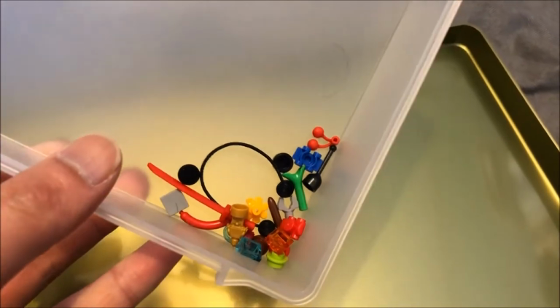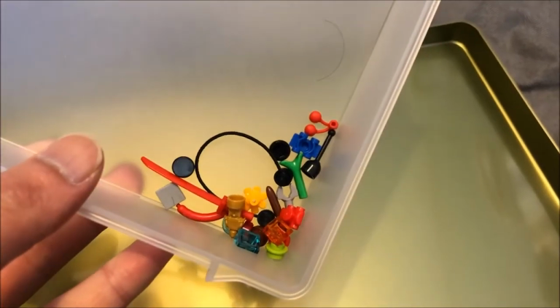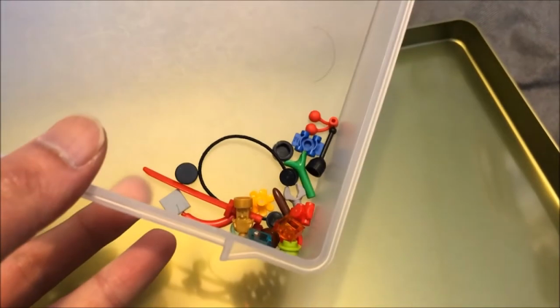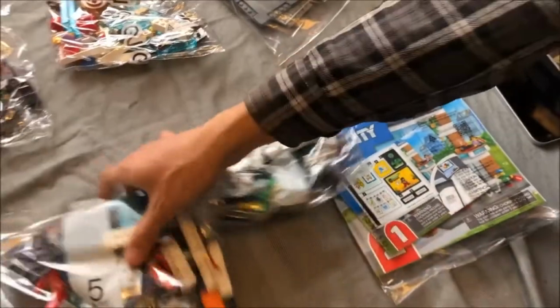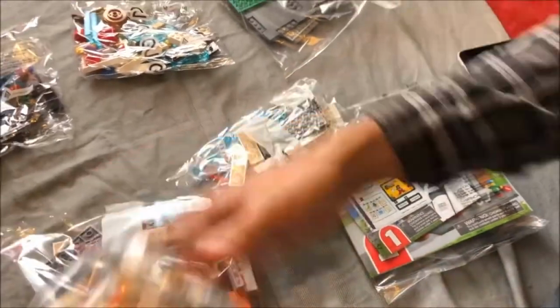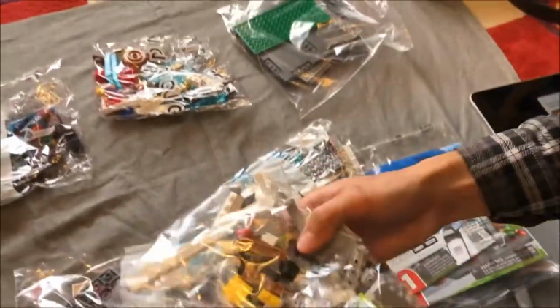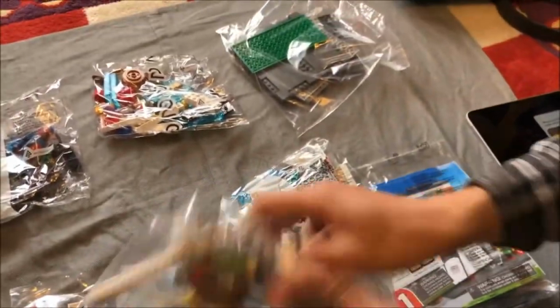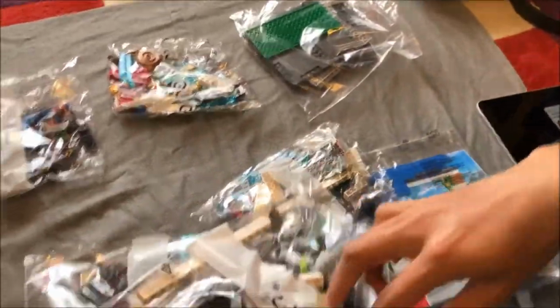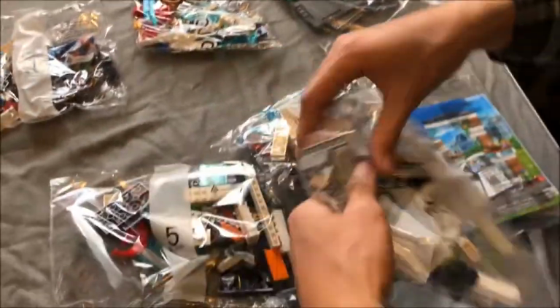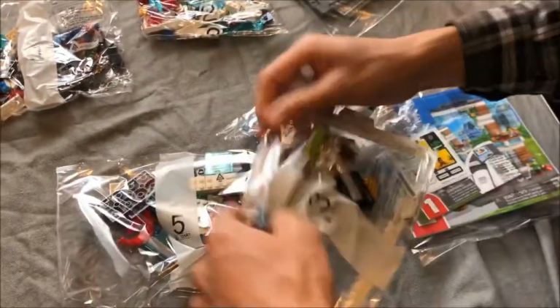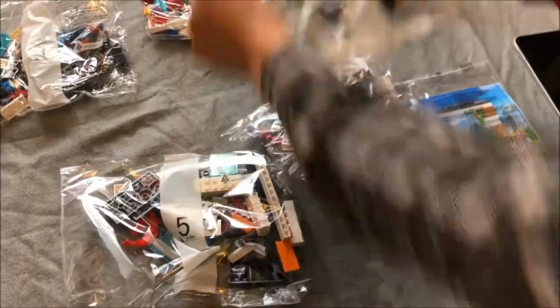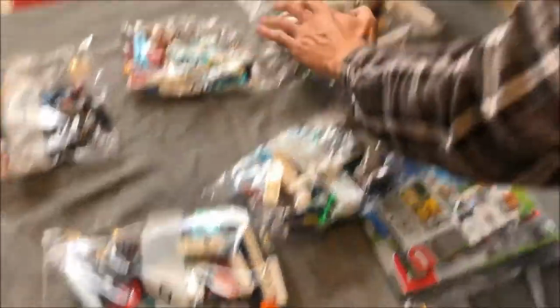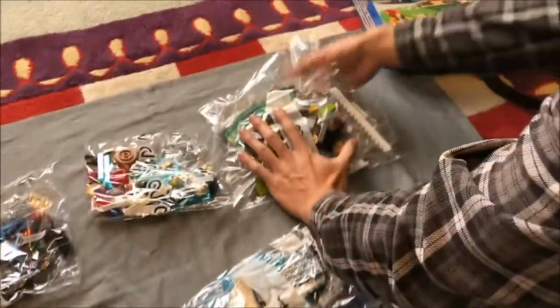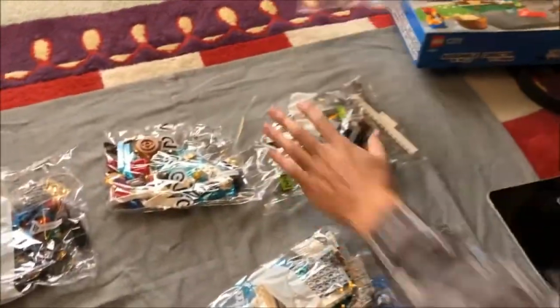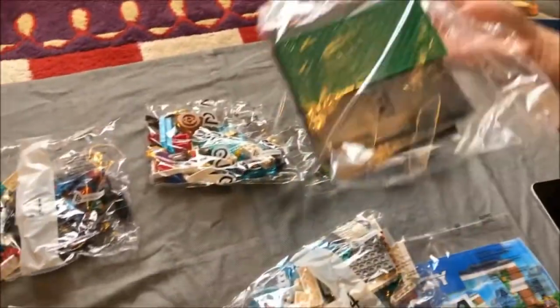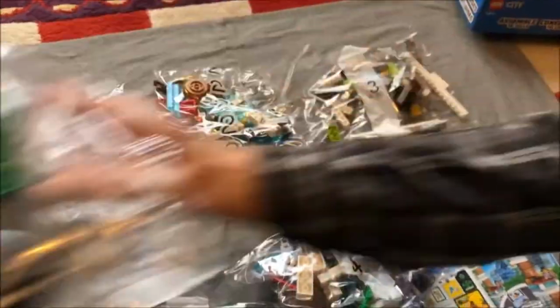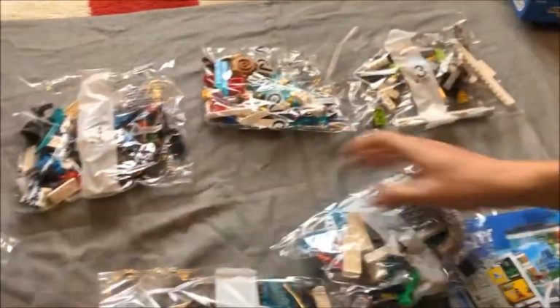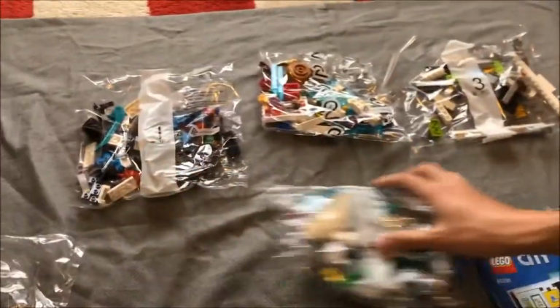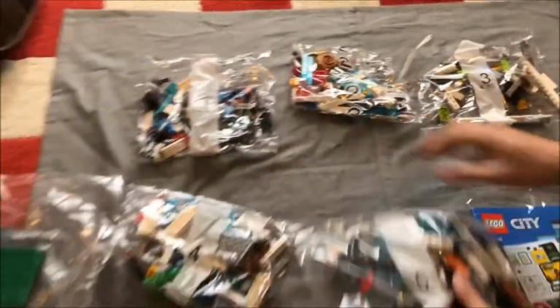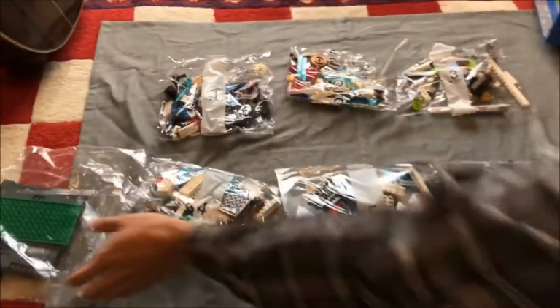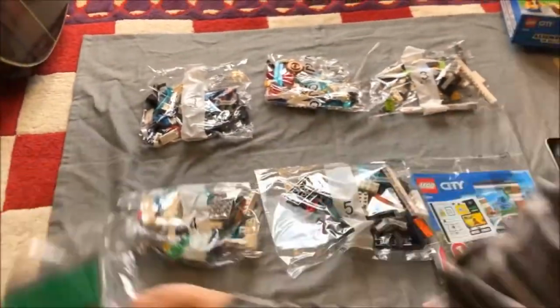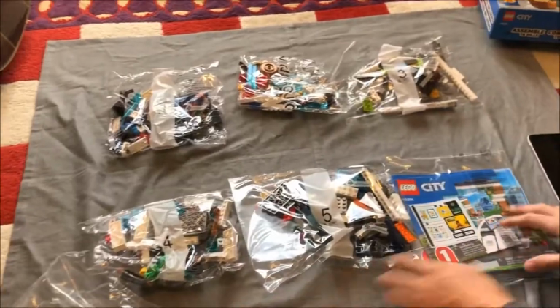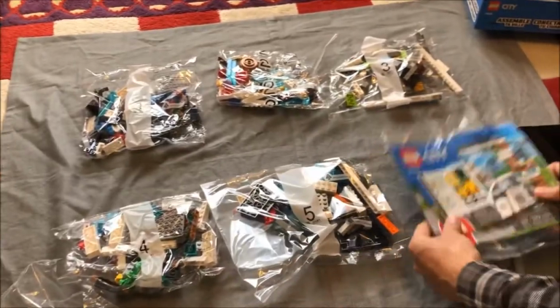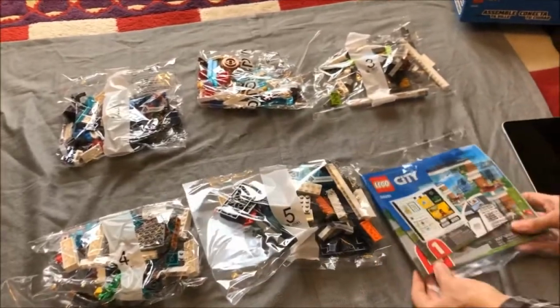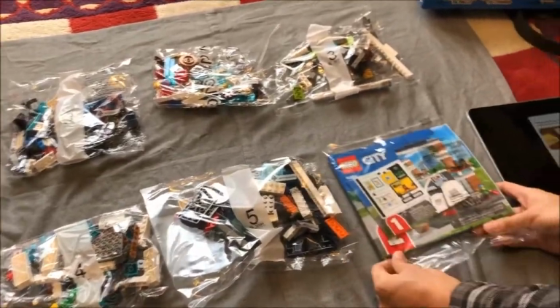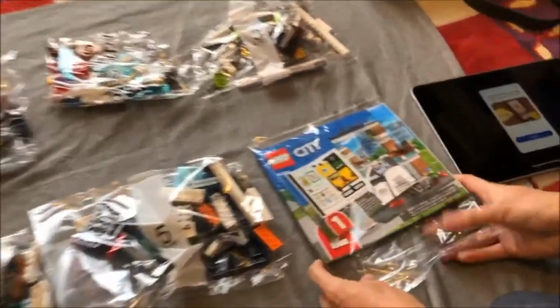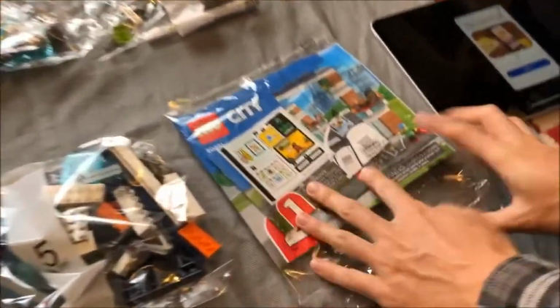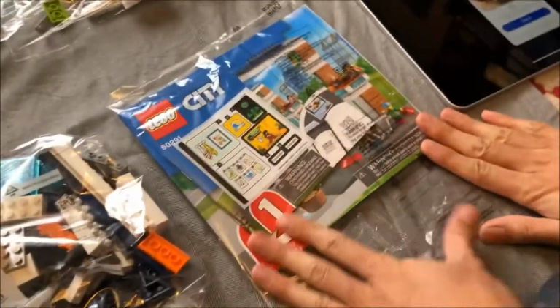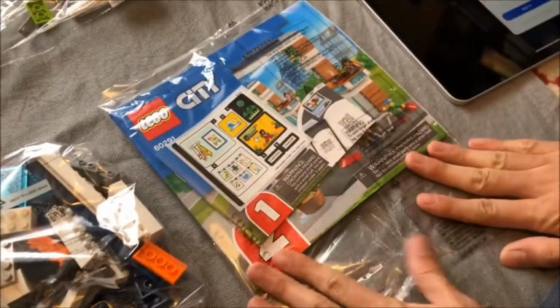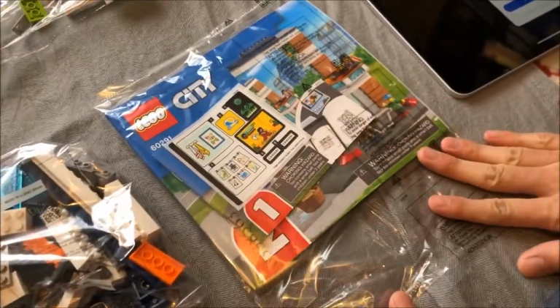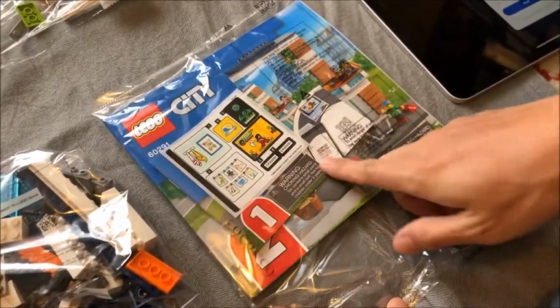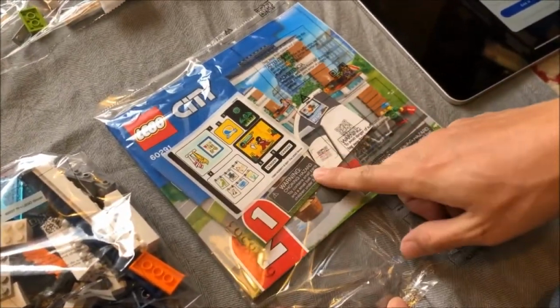Everything comes in five numbered bags, a sixth bag for the biggest parts, and a seventh for the sticker sheet and instruction booklets — a big one for the house and a tiny one for the car.